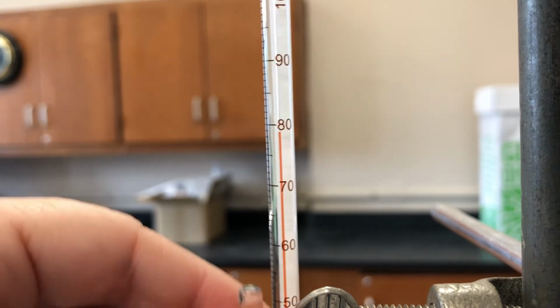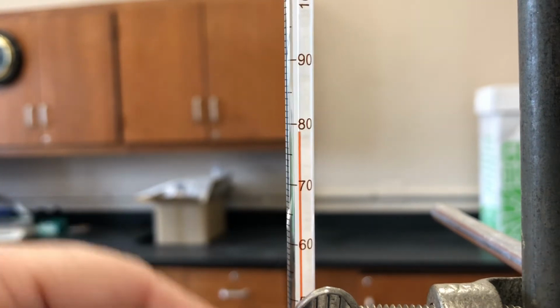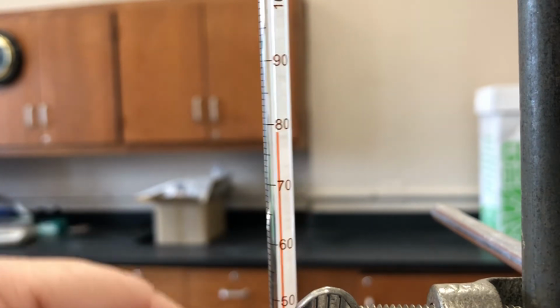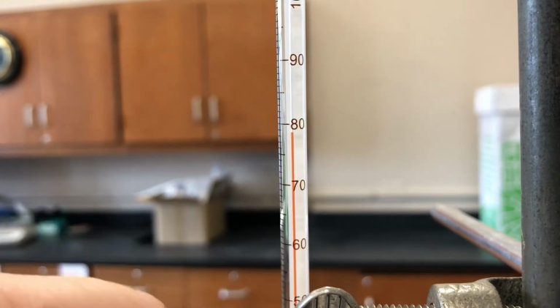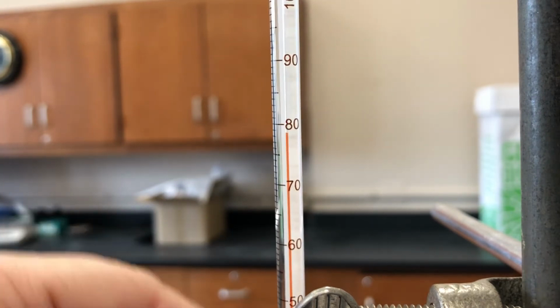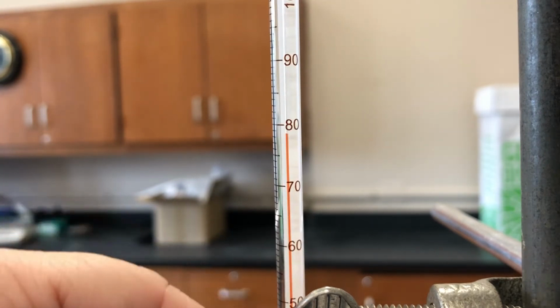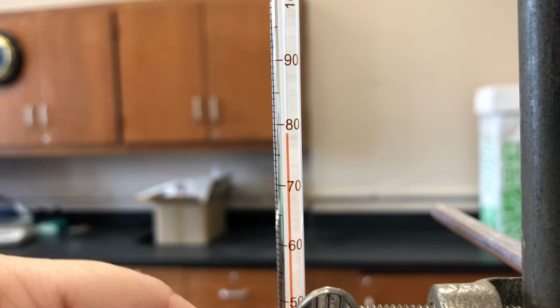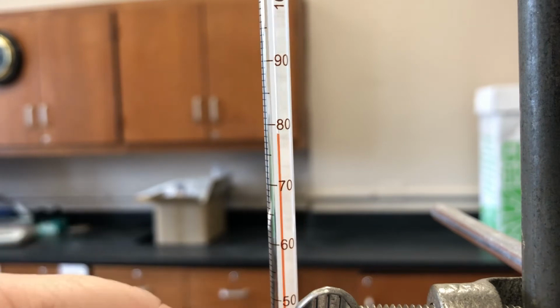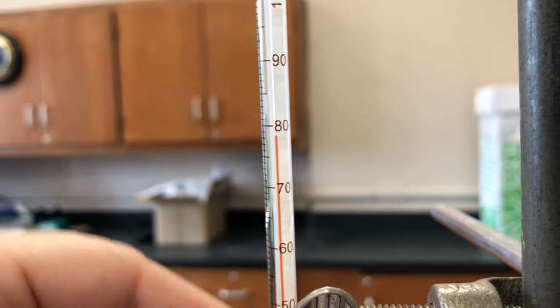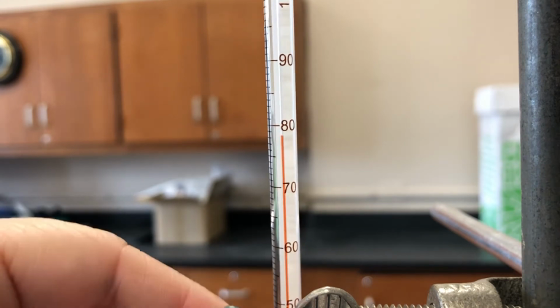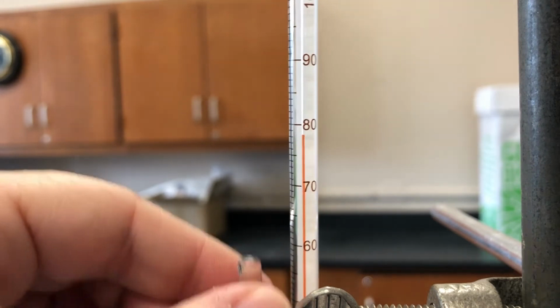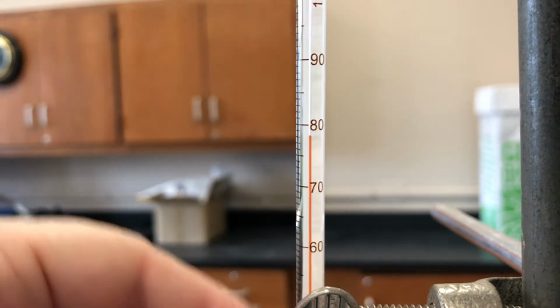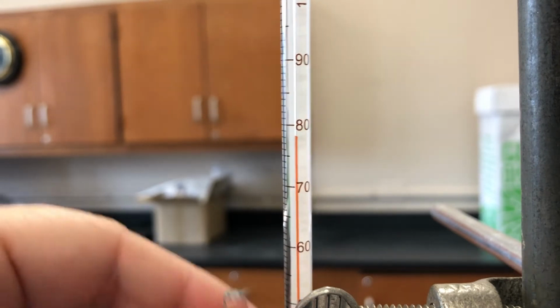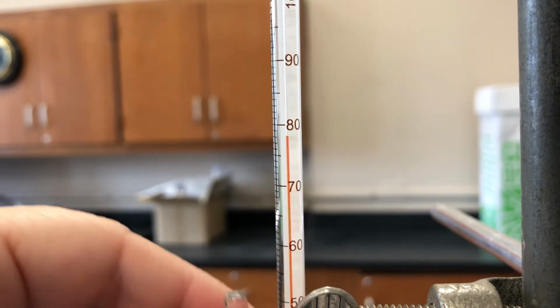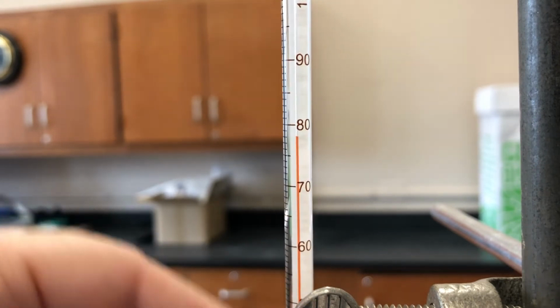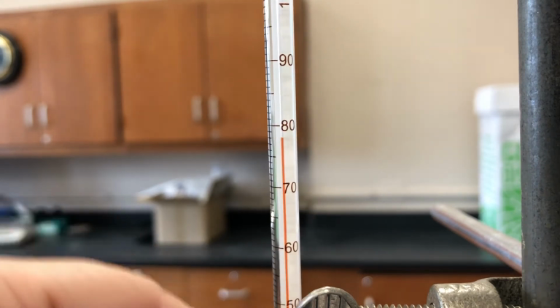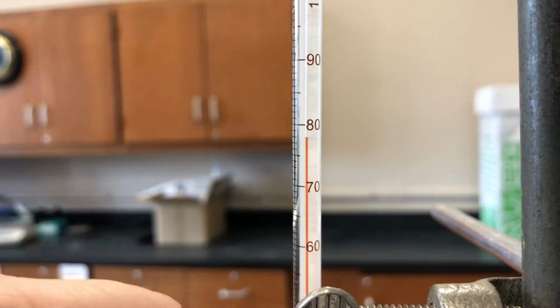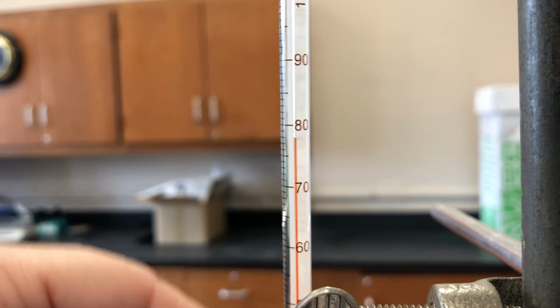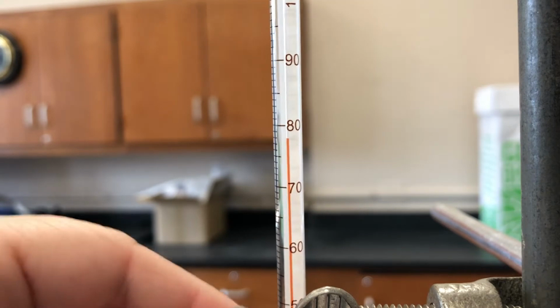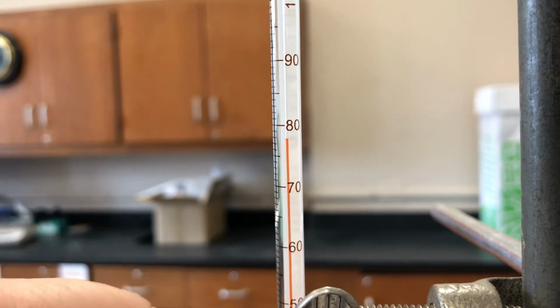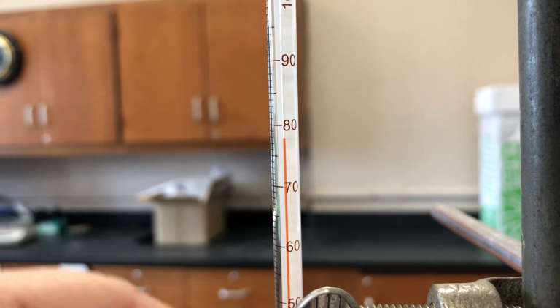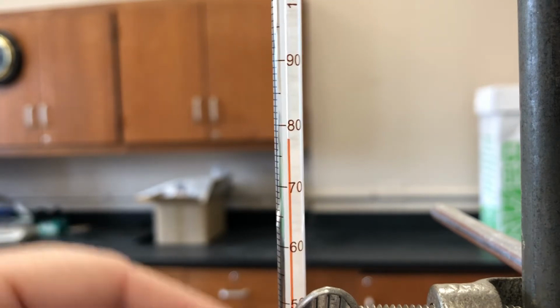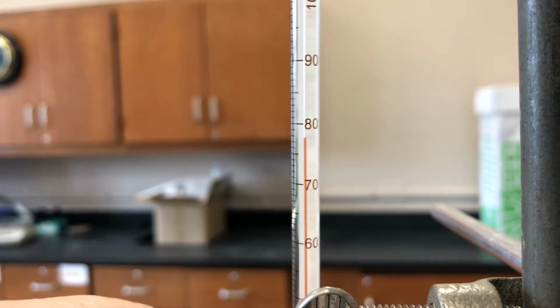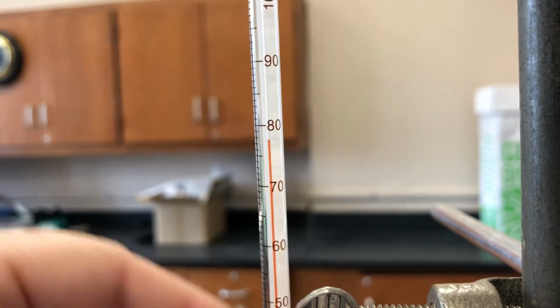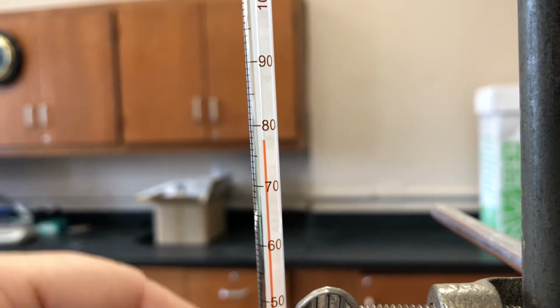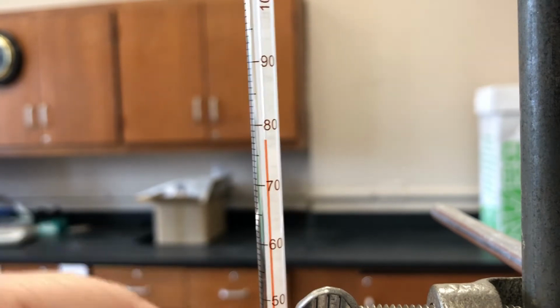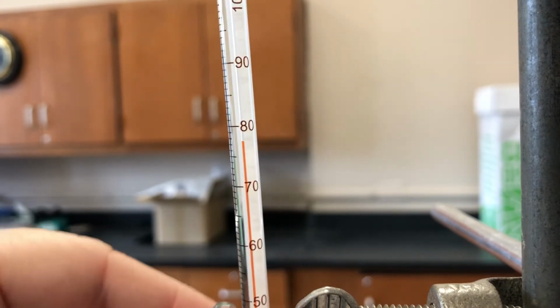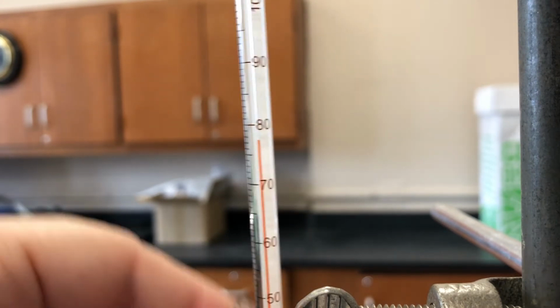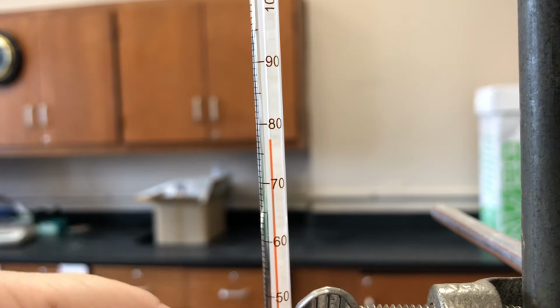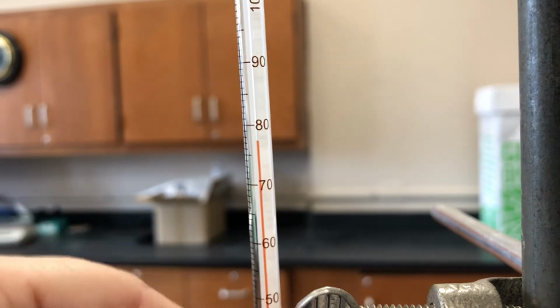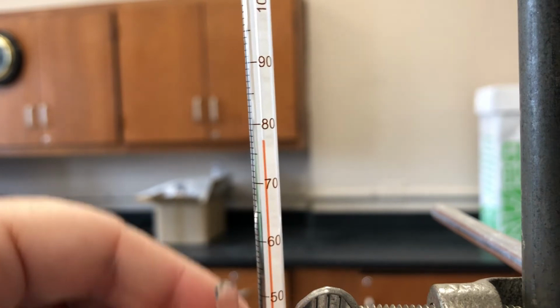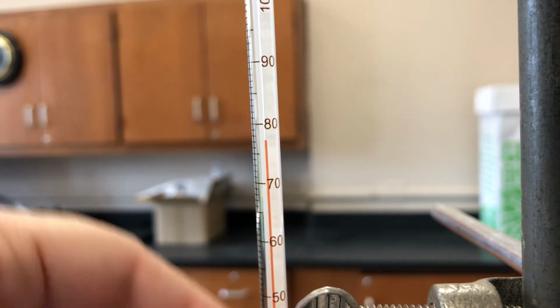A guy walks into a bar and asks the bartender for some water. The bartender gives him some water. Then the next guy walks in and says 'Can I have some H2O2?' And then he dies. You can think about that one.